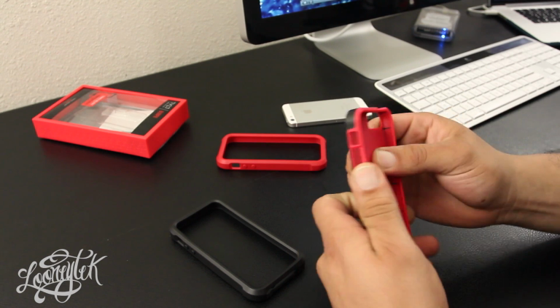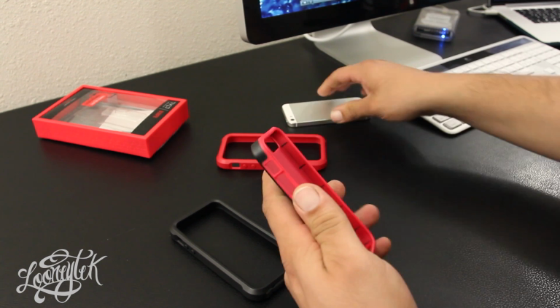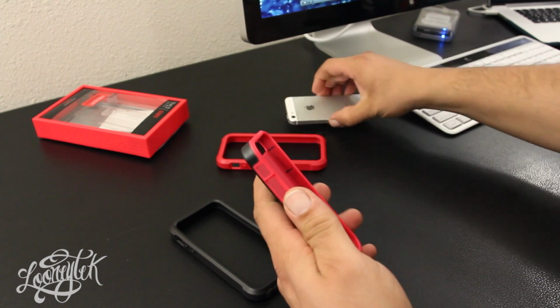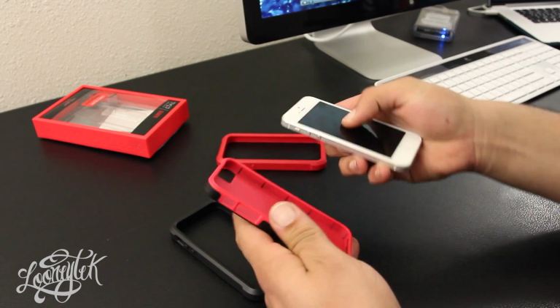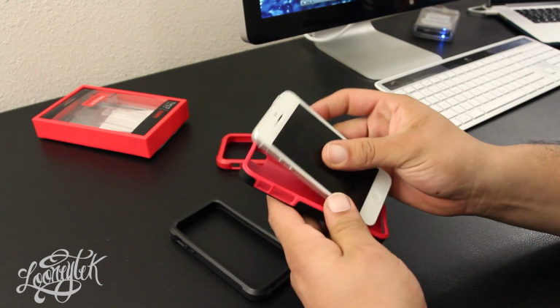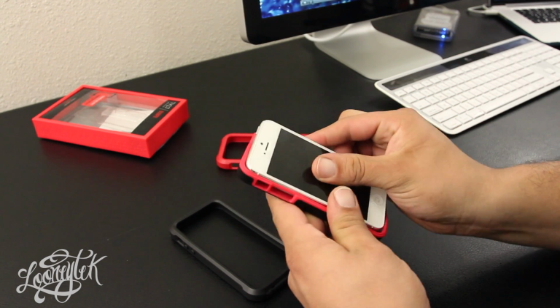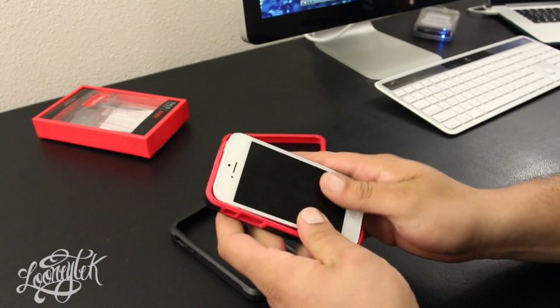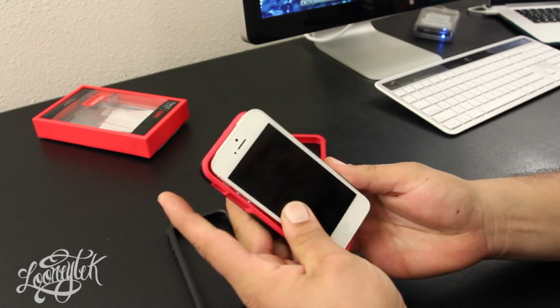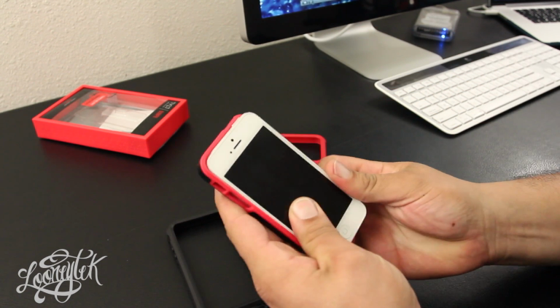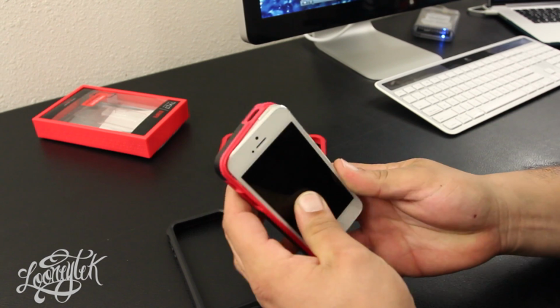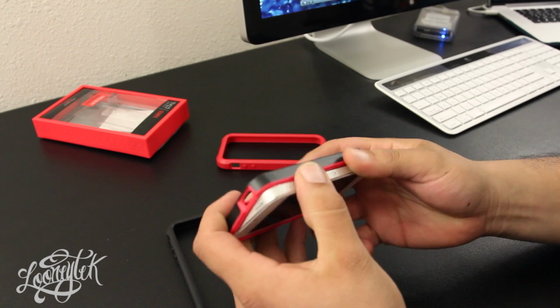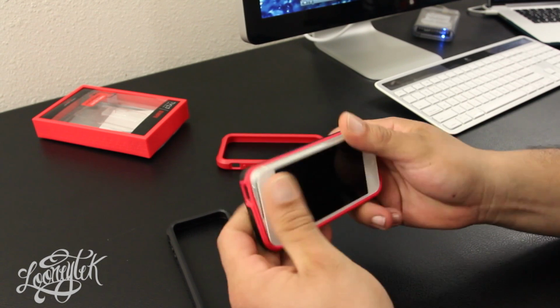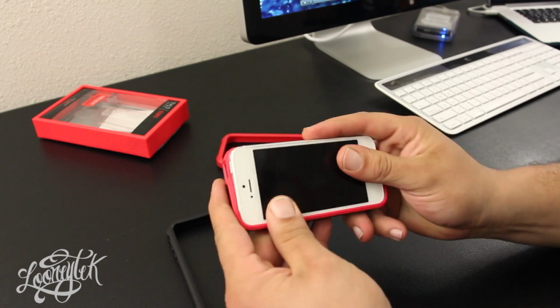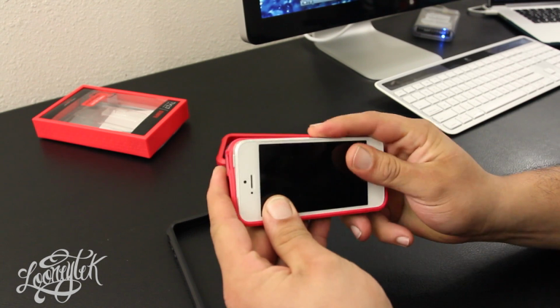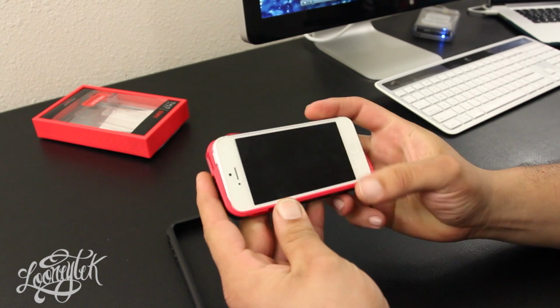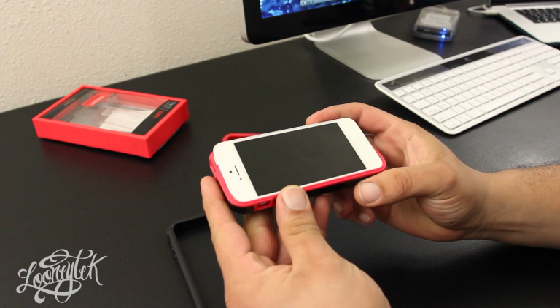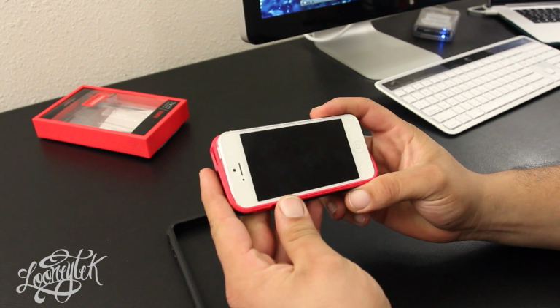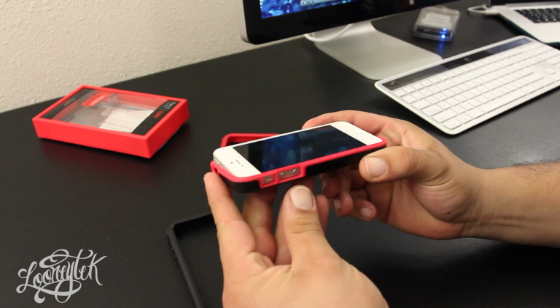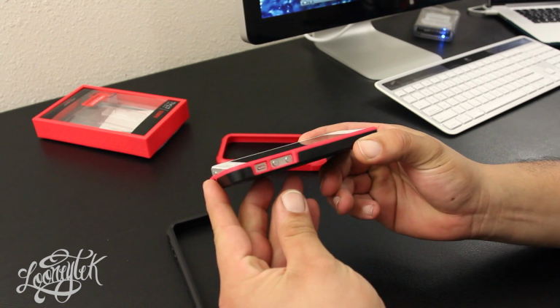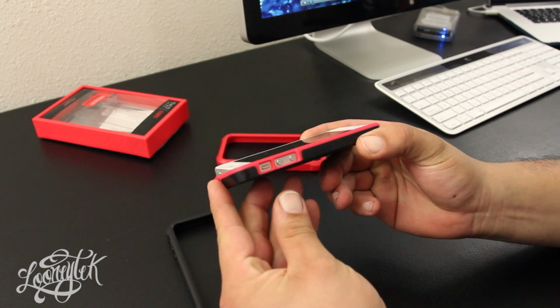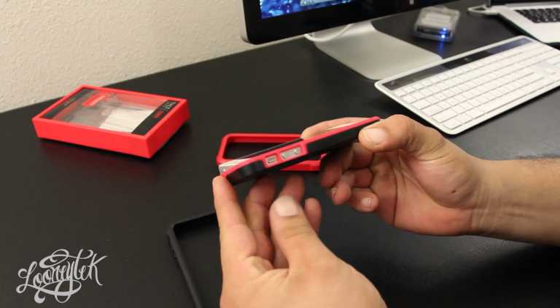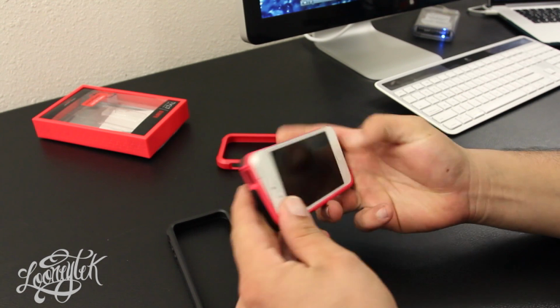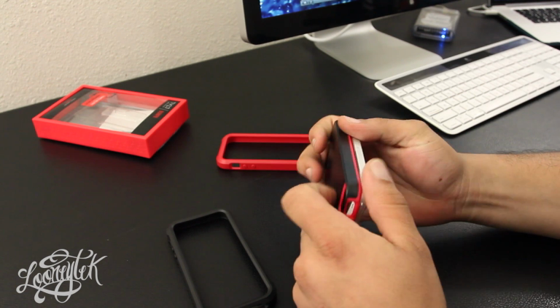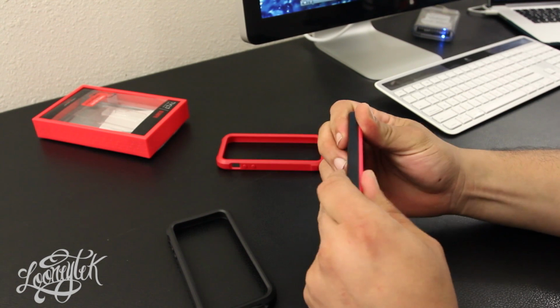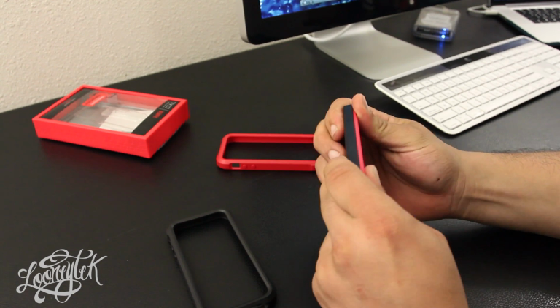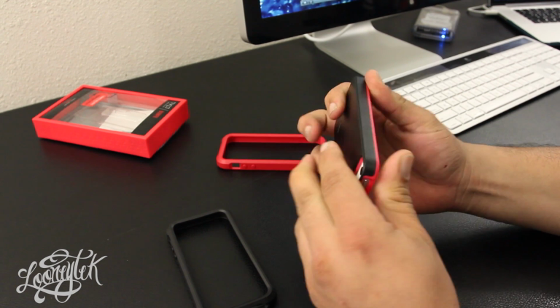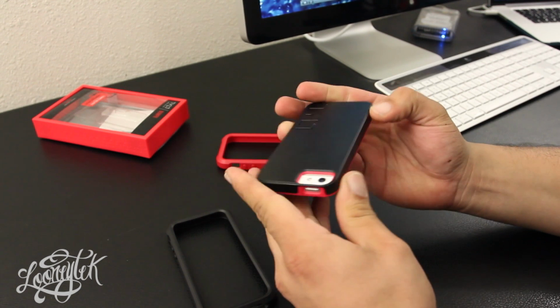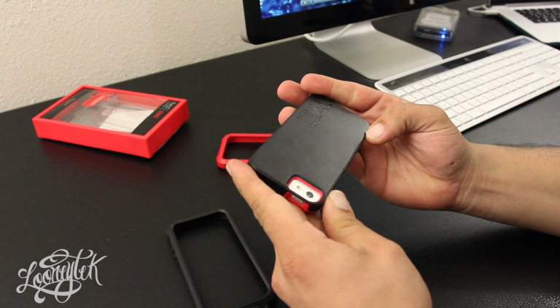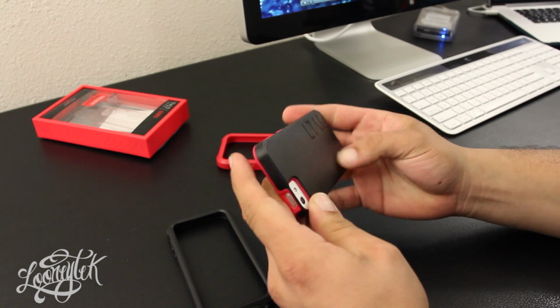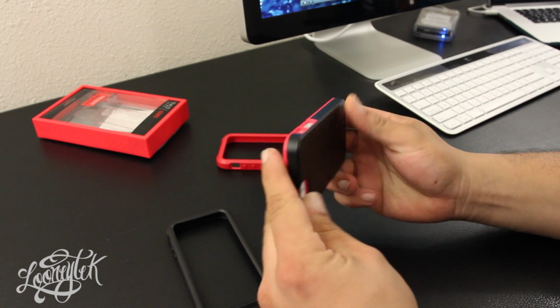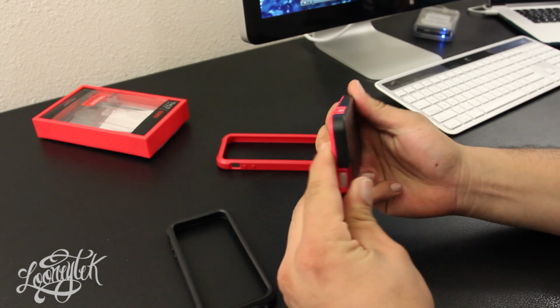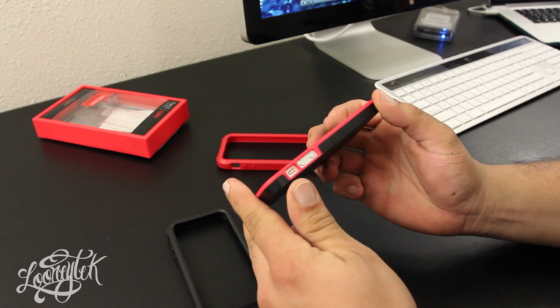As far as the install, it's pretty straightforward — you're not going to break a nail or anything installing this case. All you do is align your button side first, then jump to the other side and pretty much snap it in place.